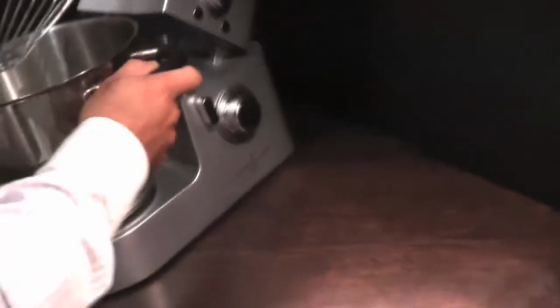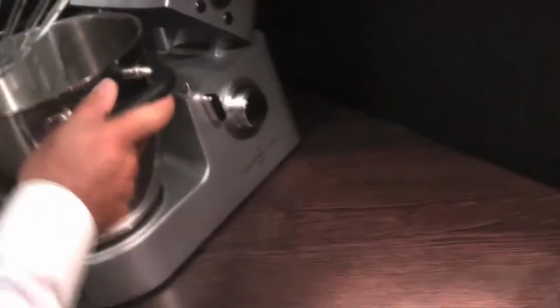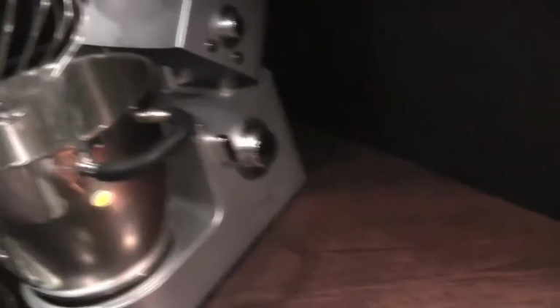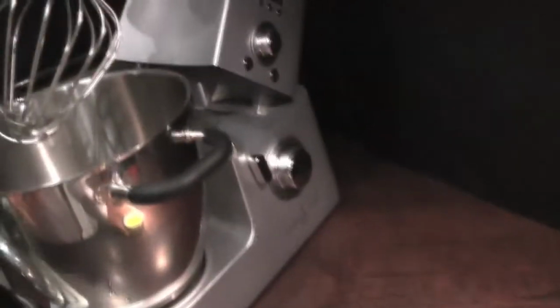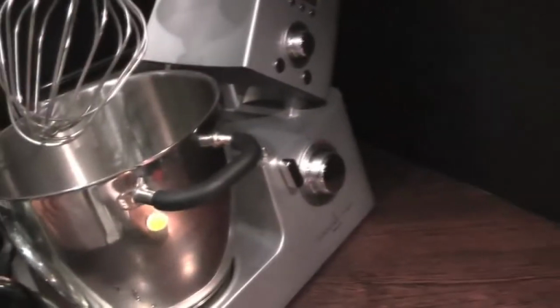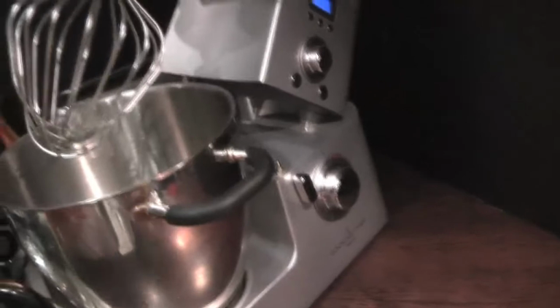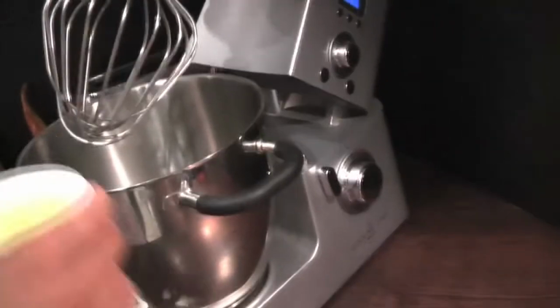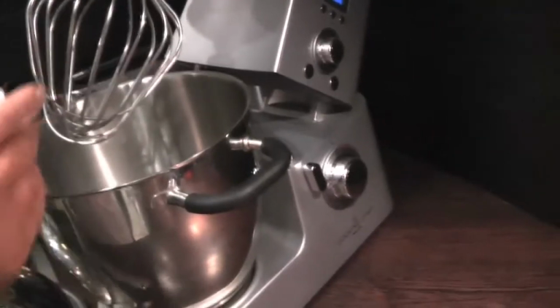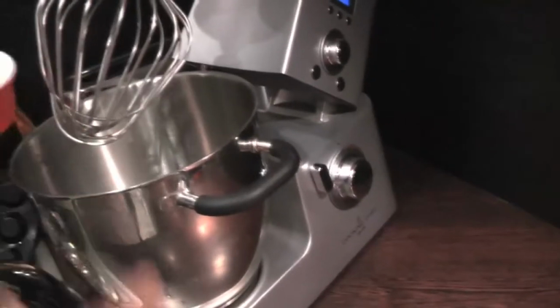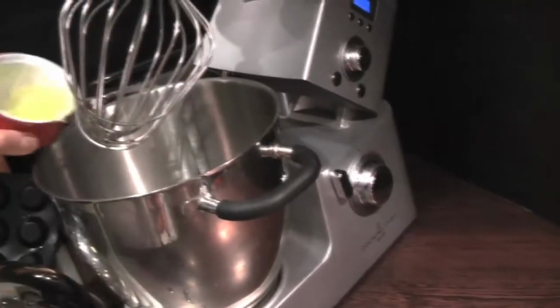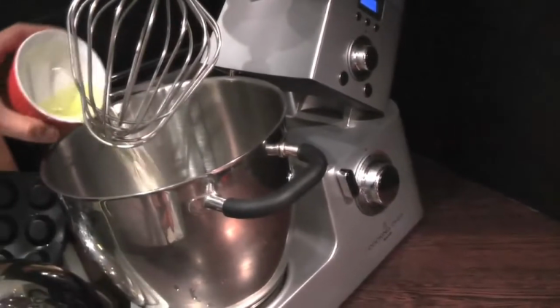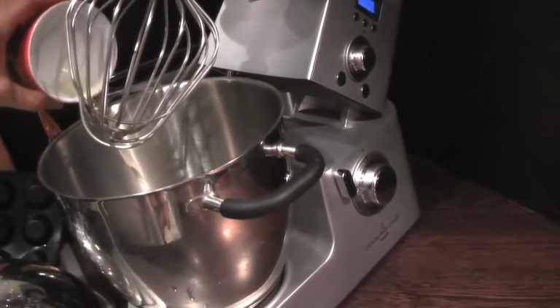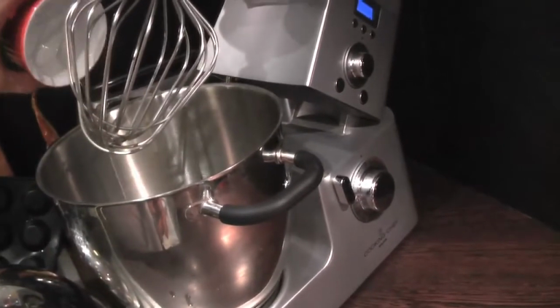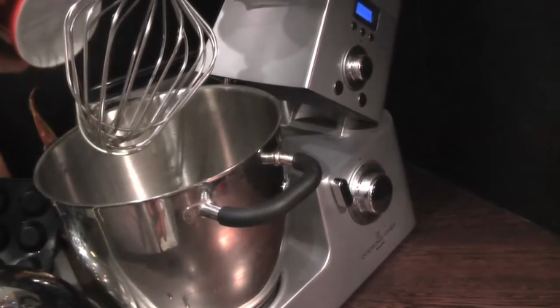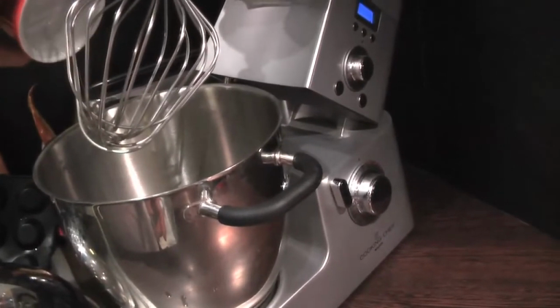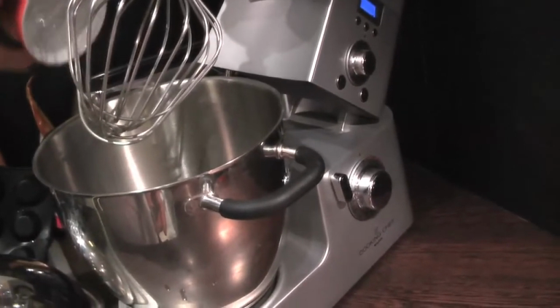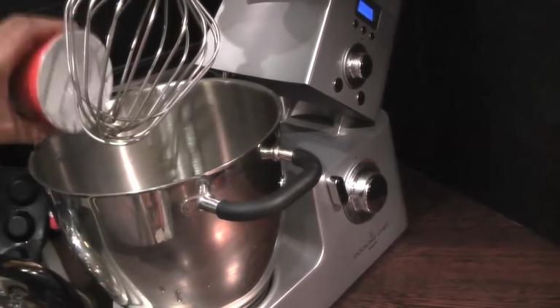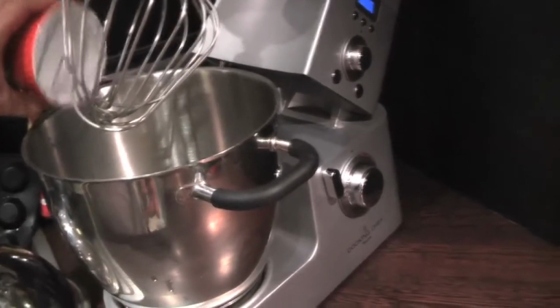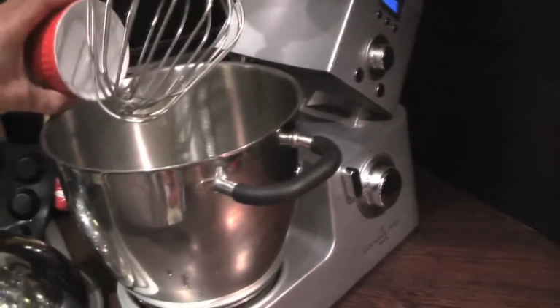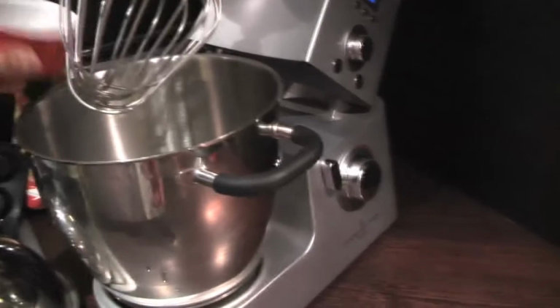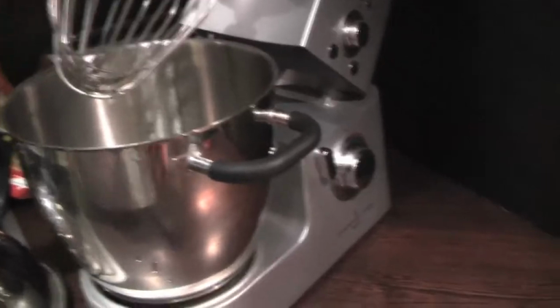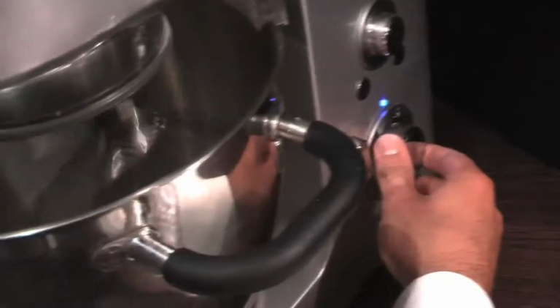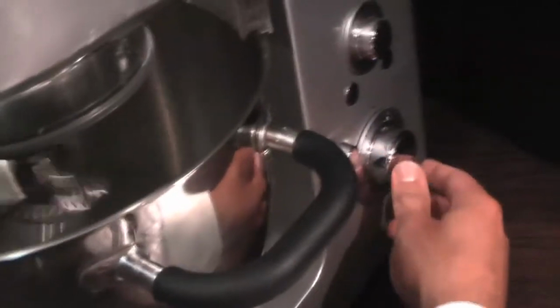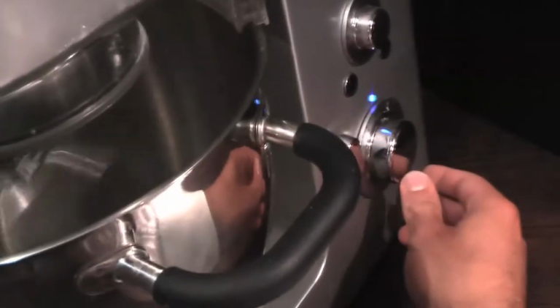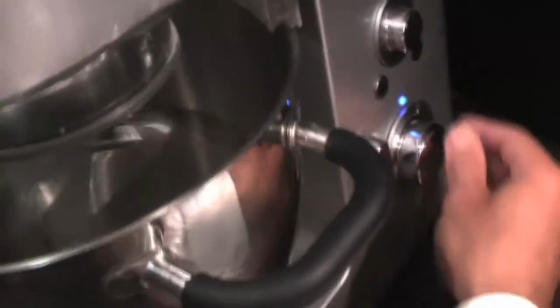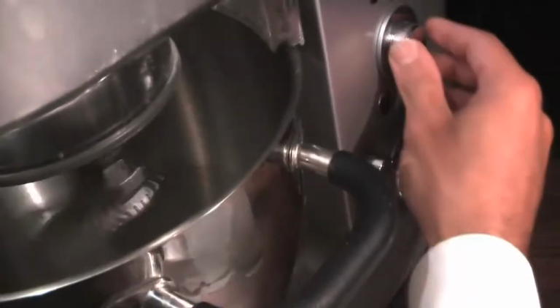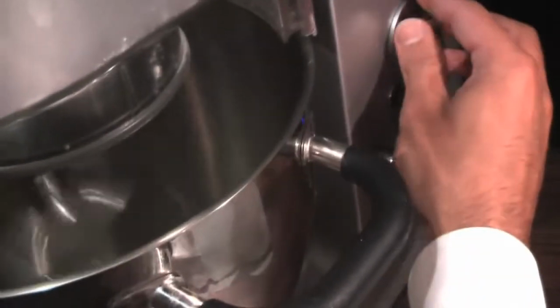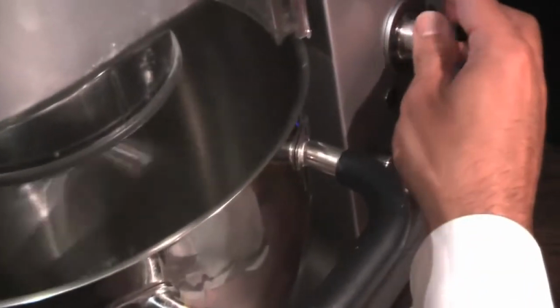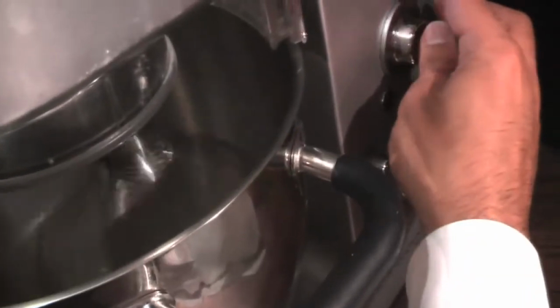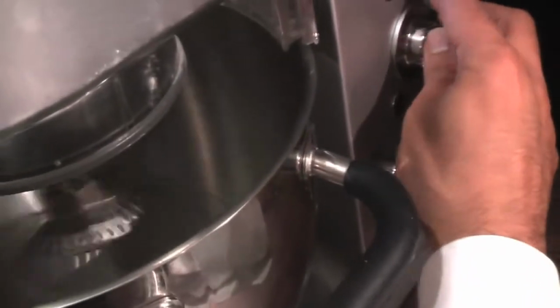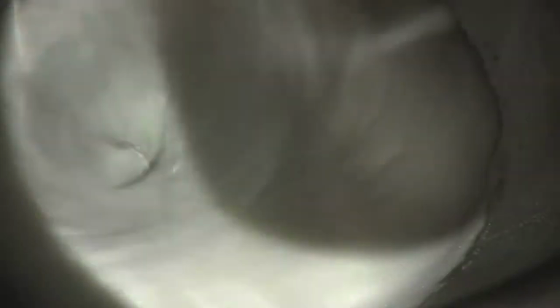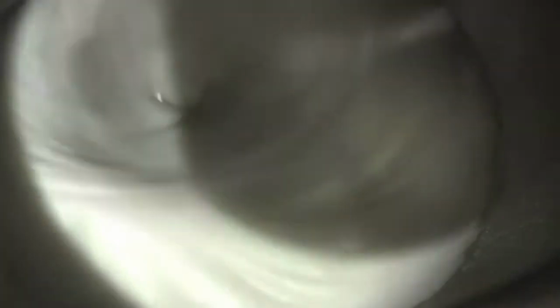We're going to start by putting 100 grams of egg whites in the robot — you can have a stand mixer or a hand mixer — and you're going to start to whisk slowly.